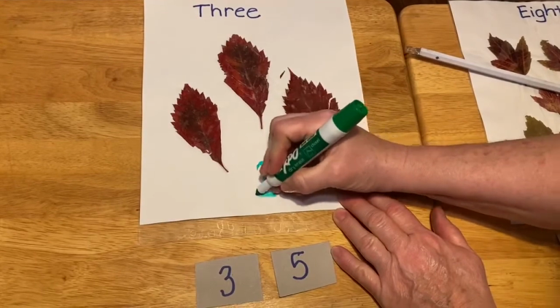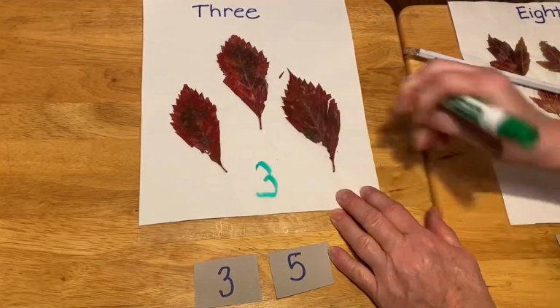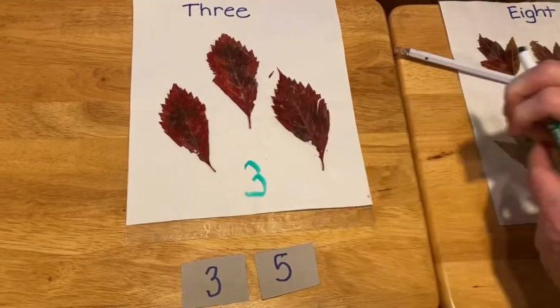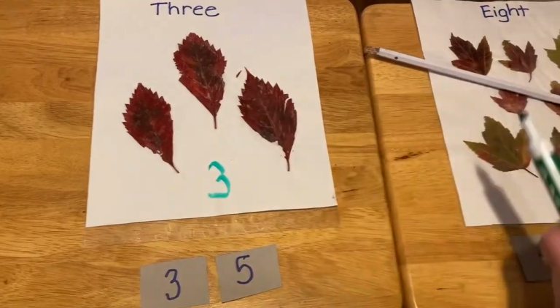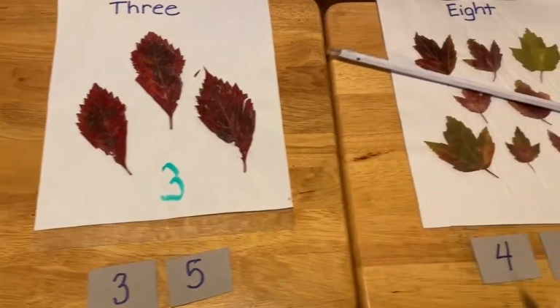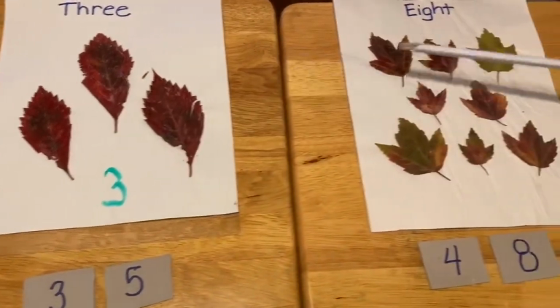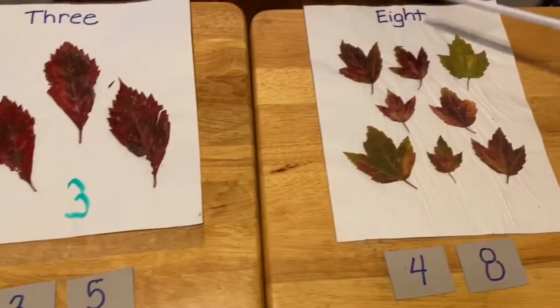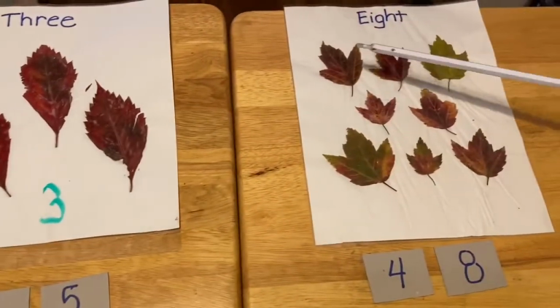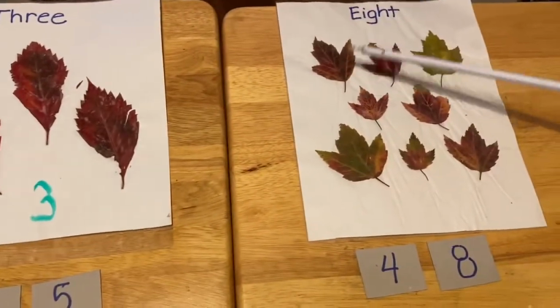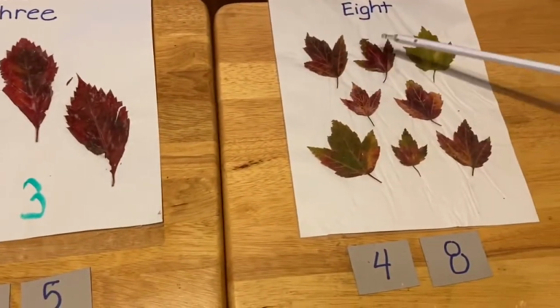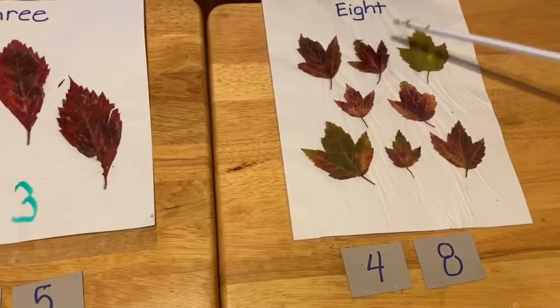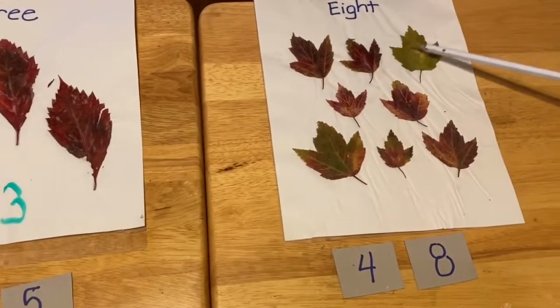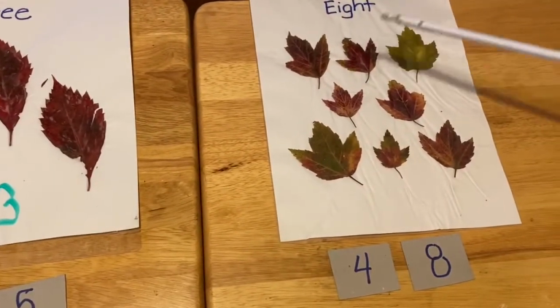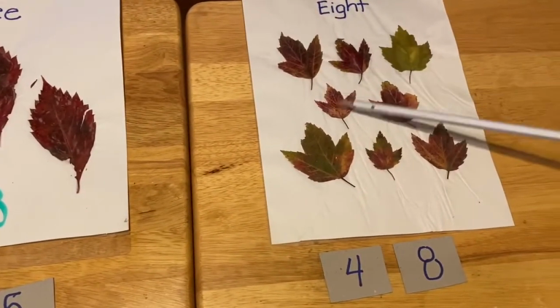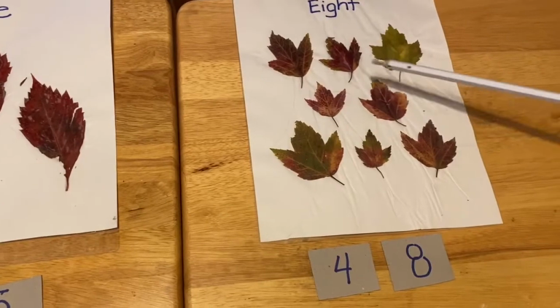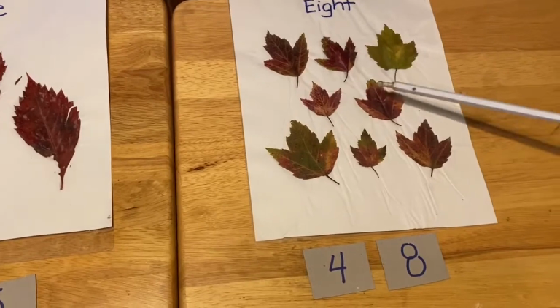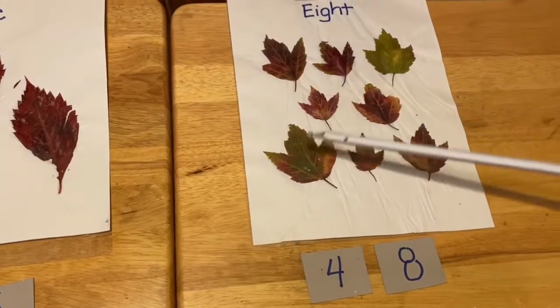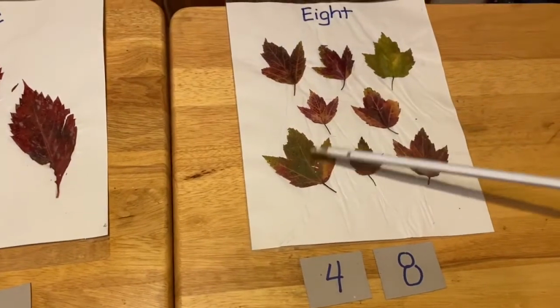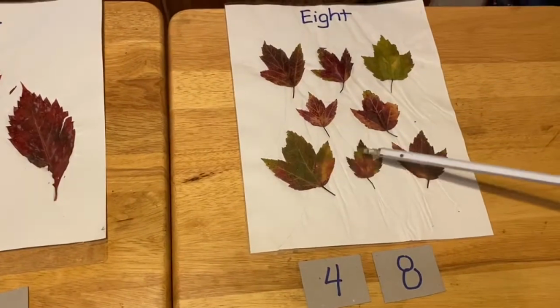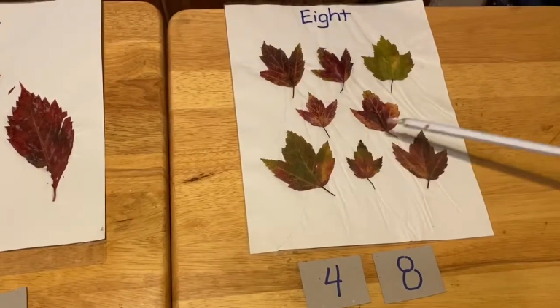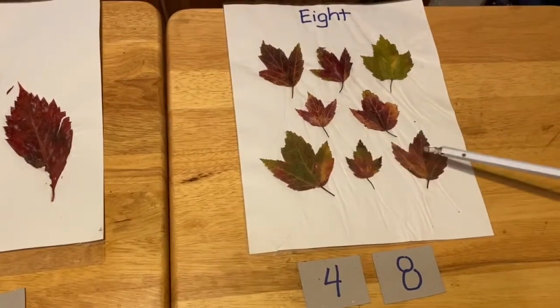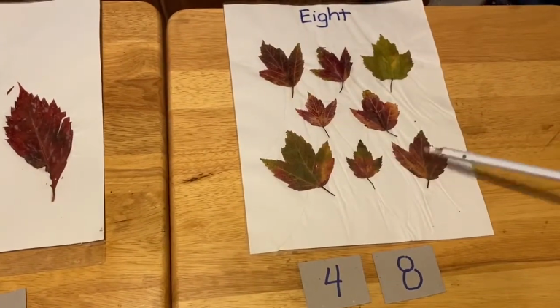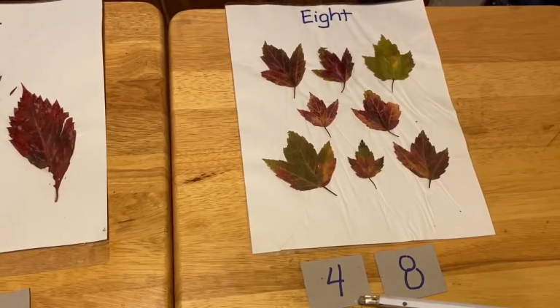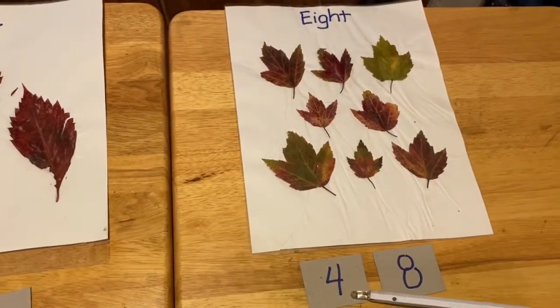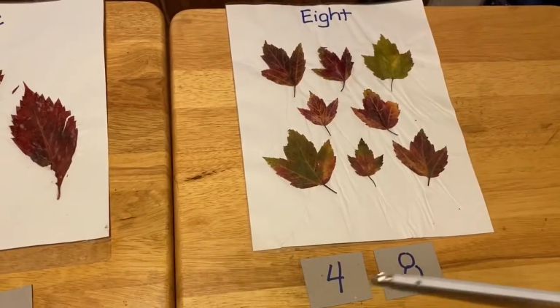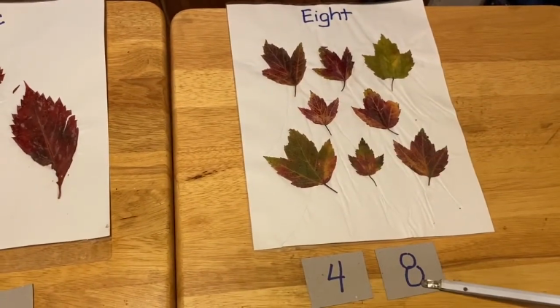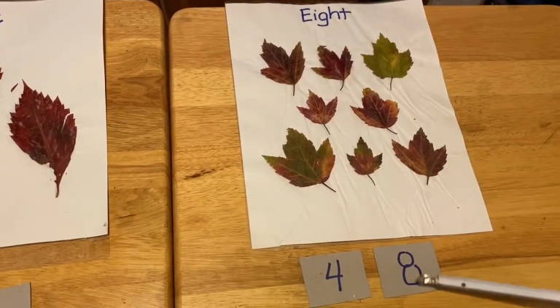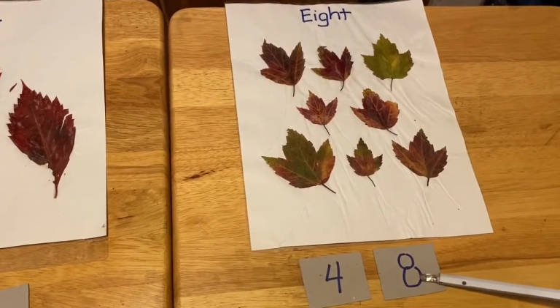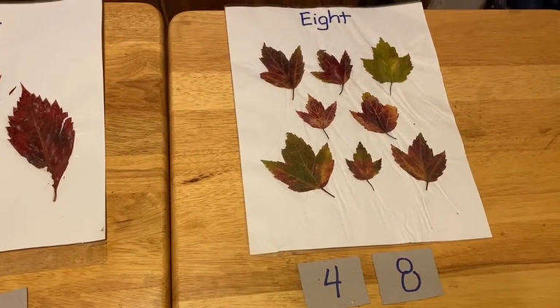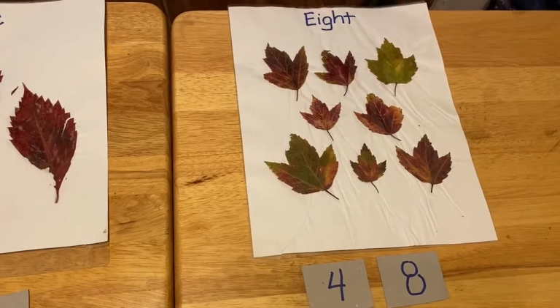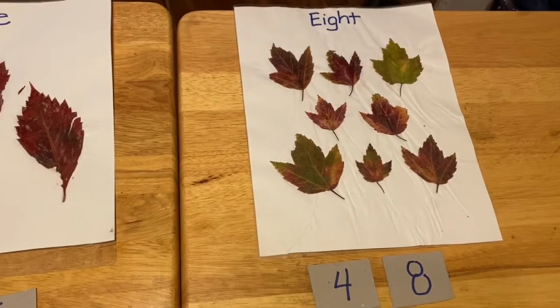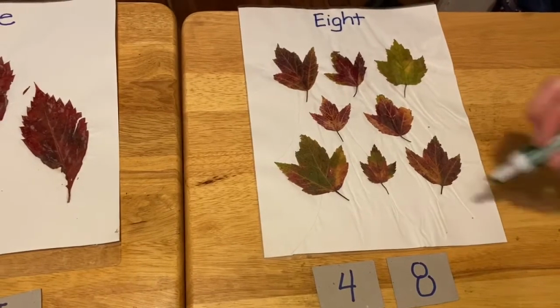And the last one. One, two, three, four, five, six, seven, eight. Which one is the eight? Right. Two circles.